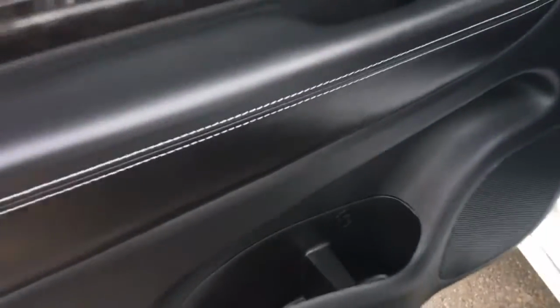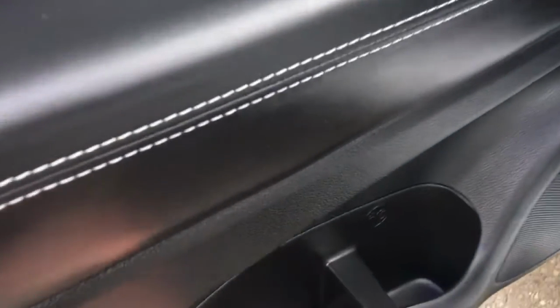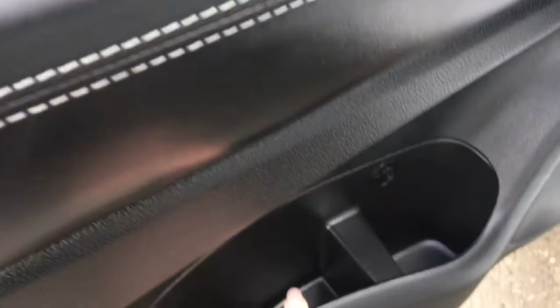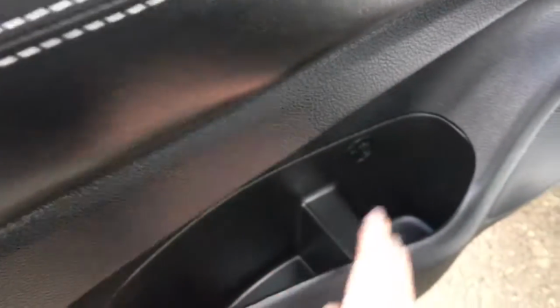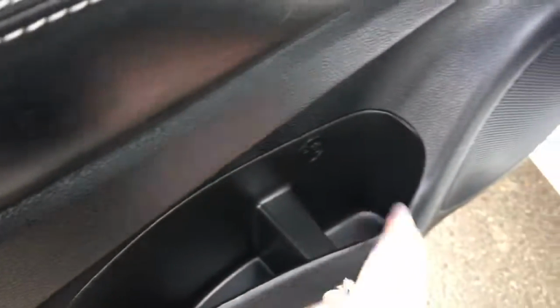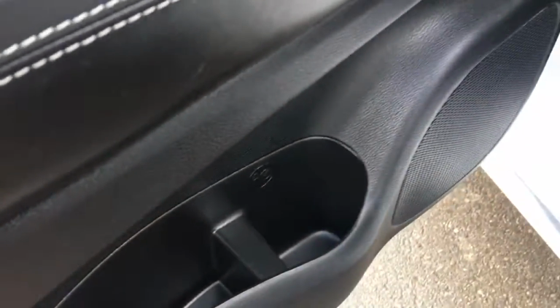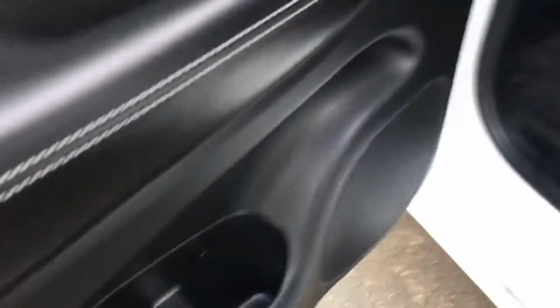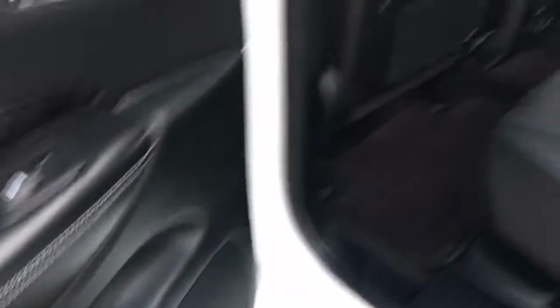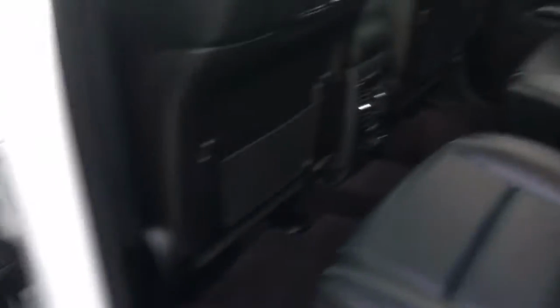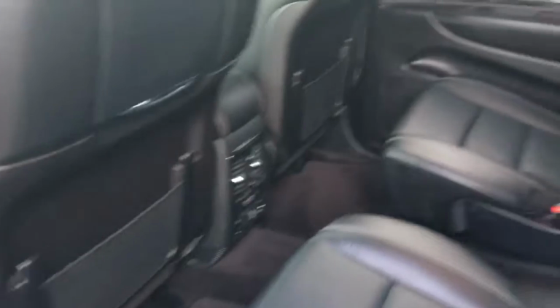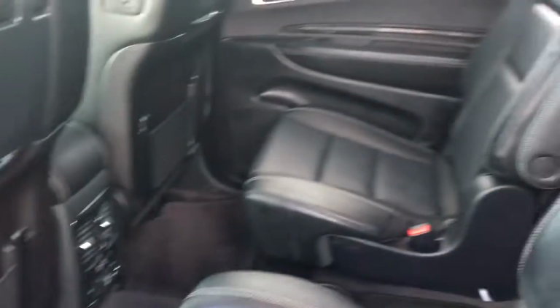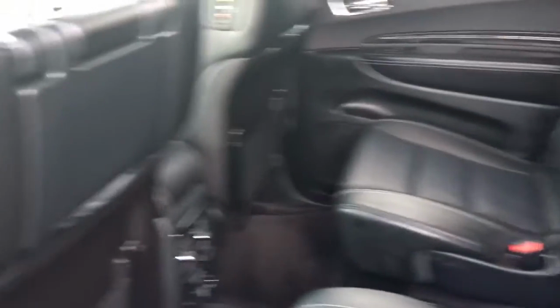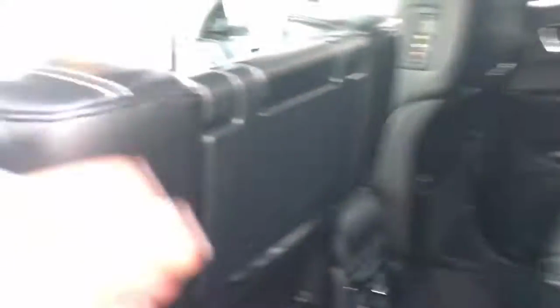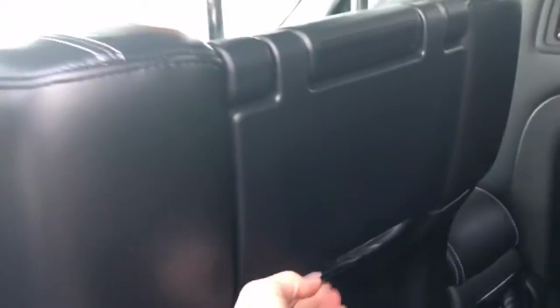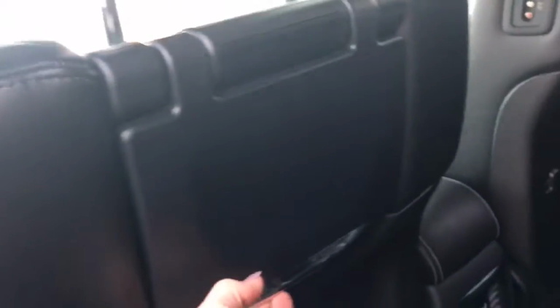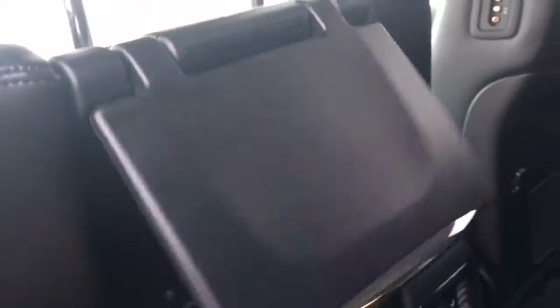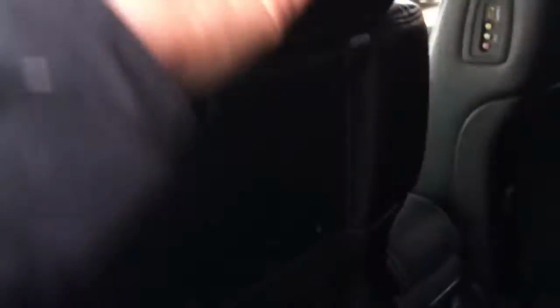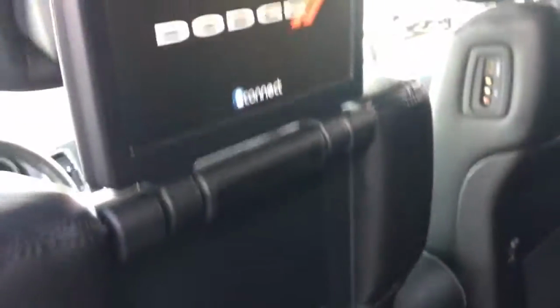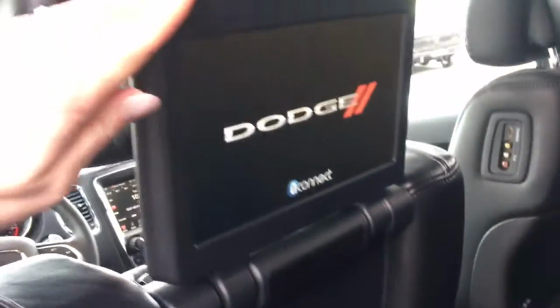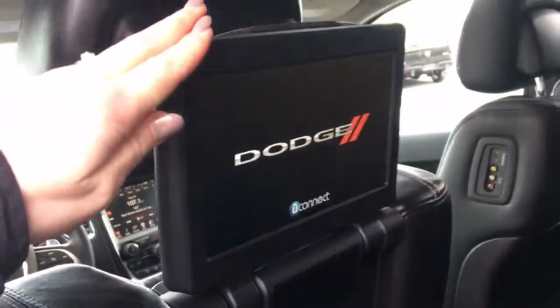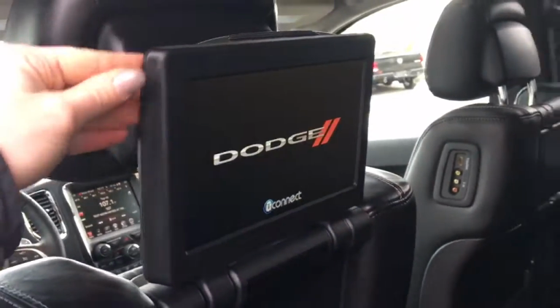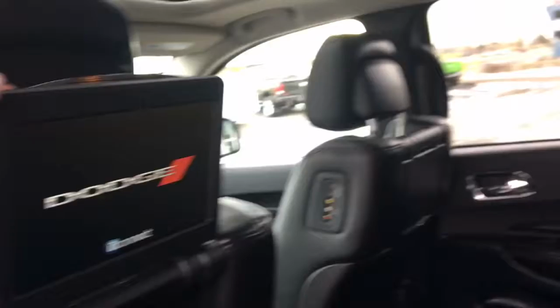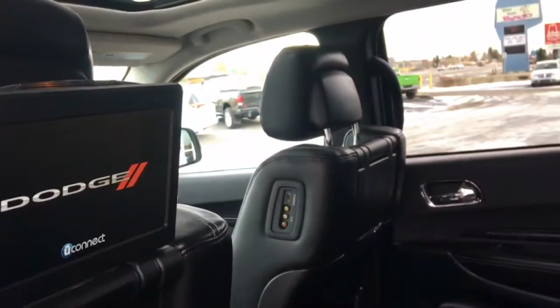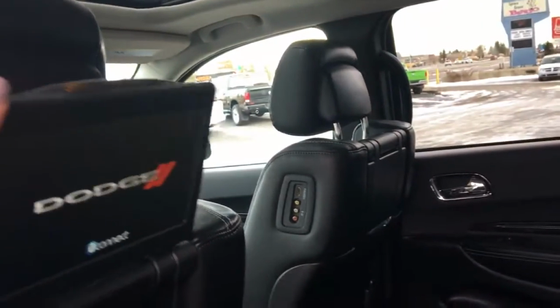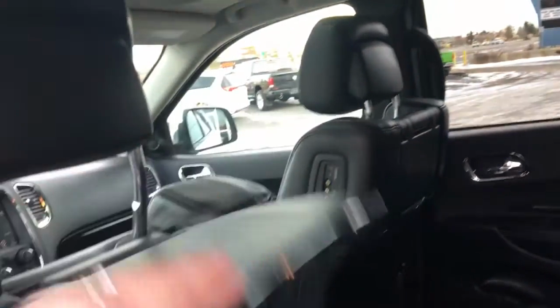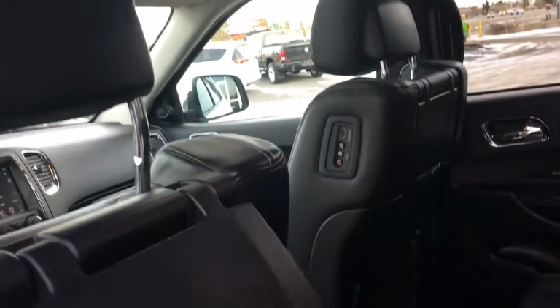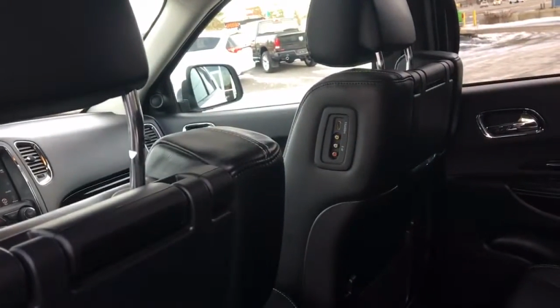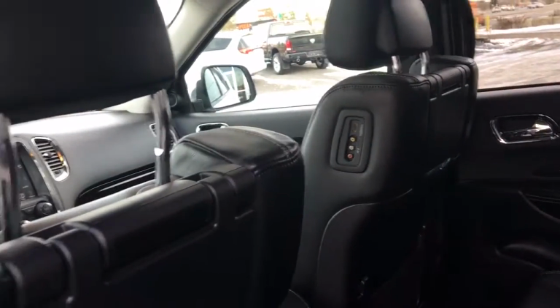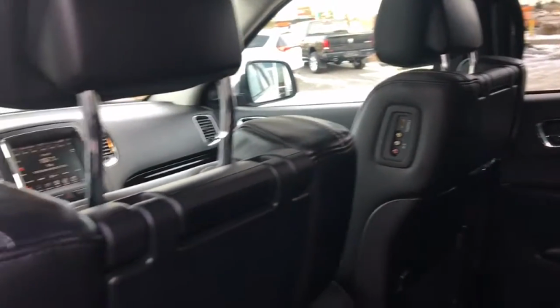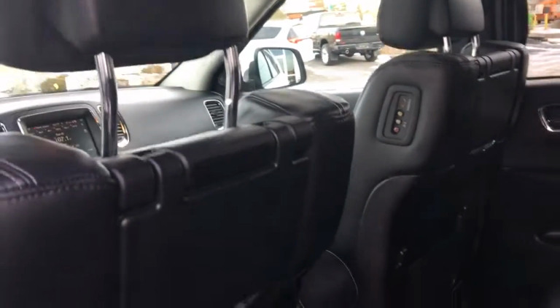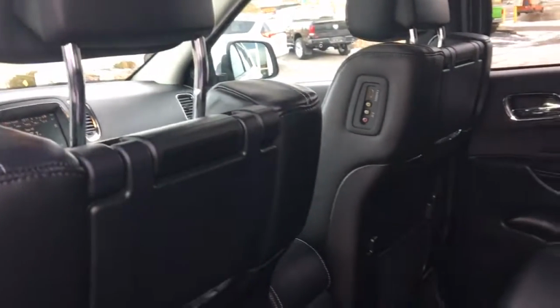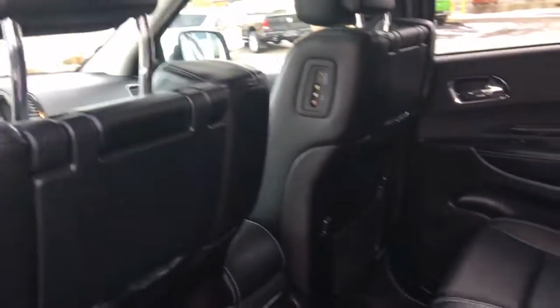Back here you have a nice compartment as well as a cup holder. Lots and lots of space back here. This one does come with DVD screens on both sides at the back — perfect for taking the kids on a road trip.